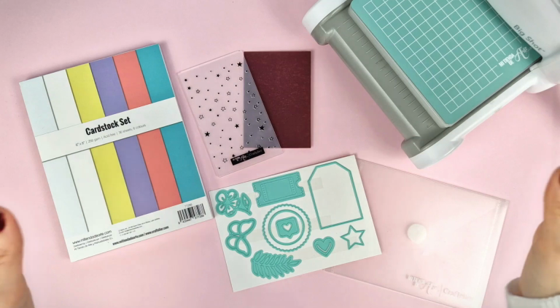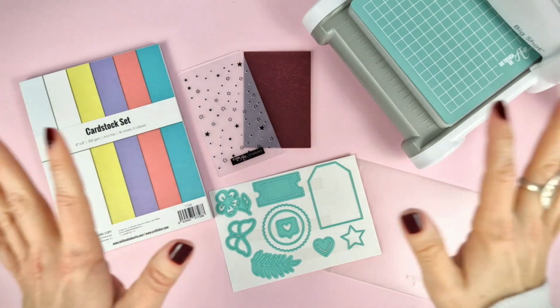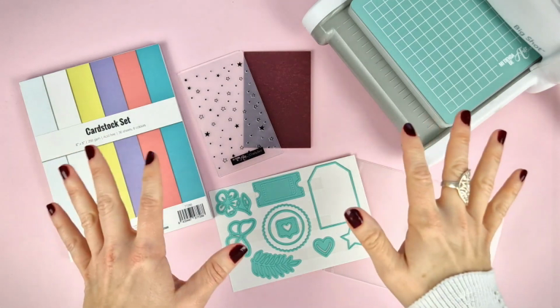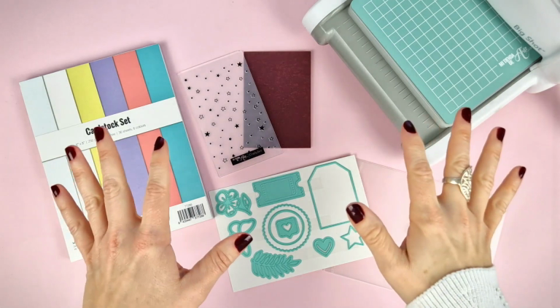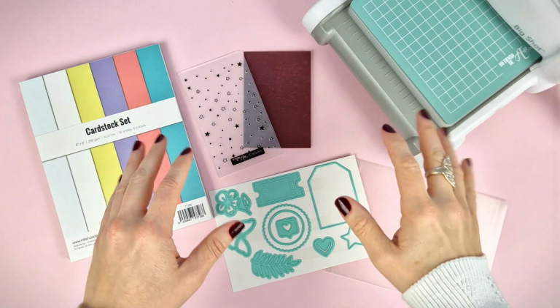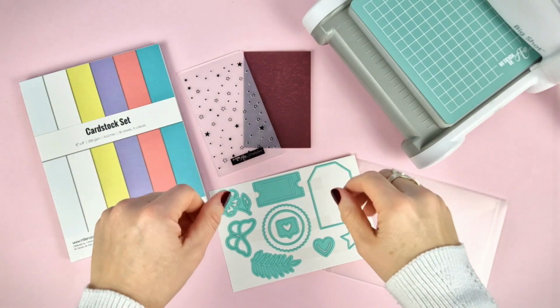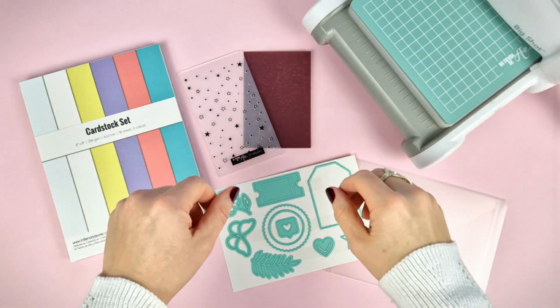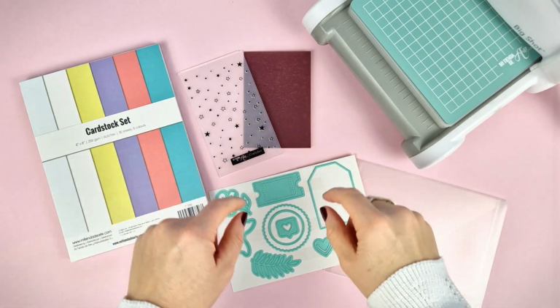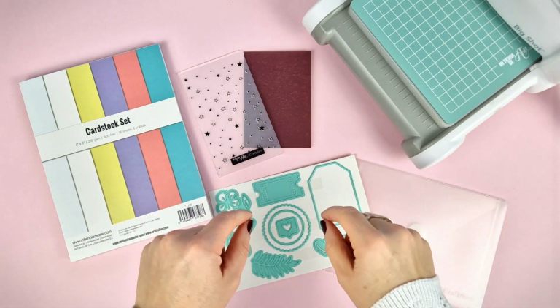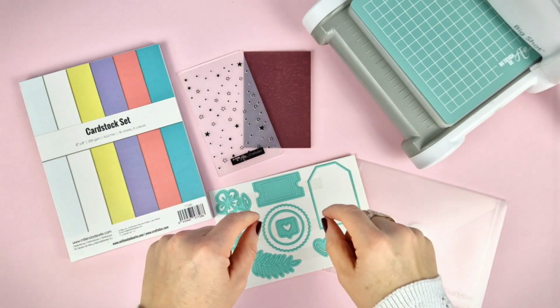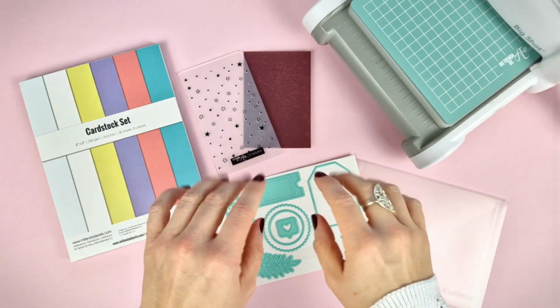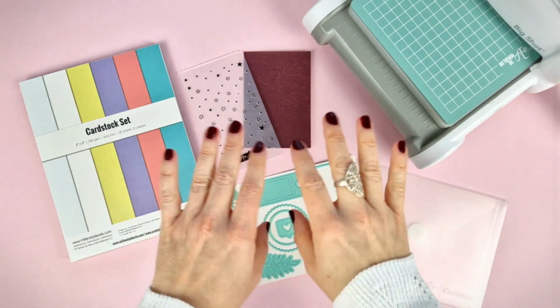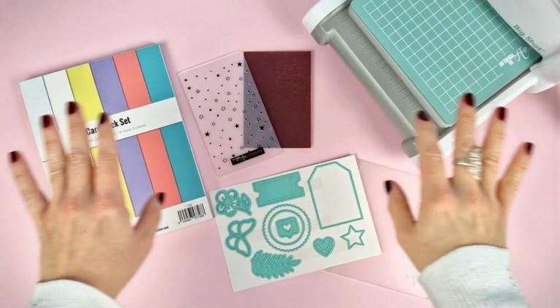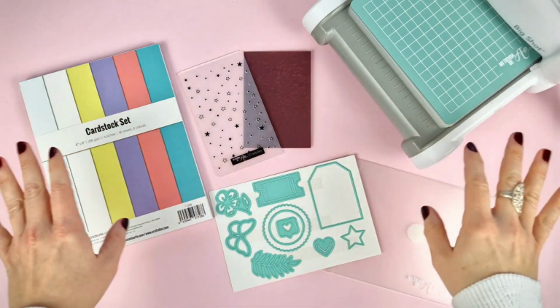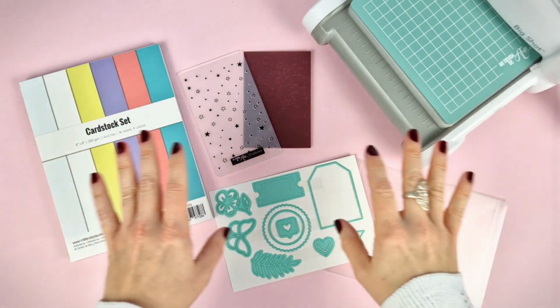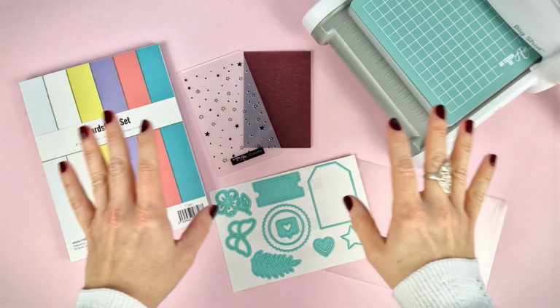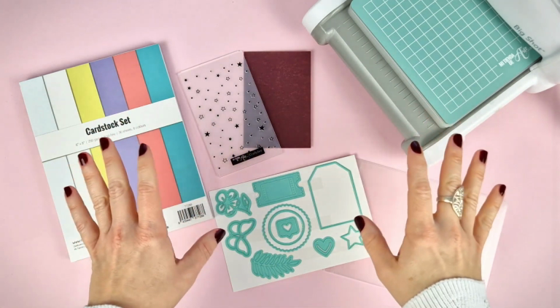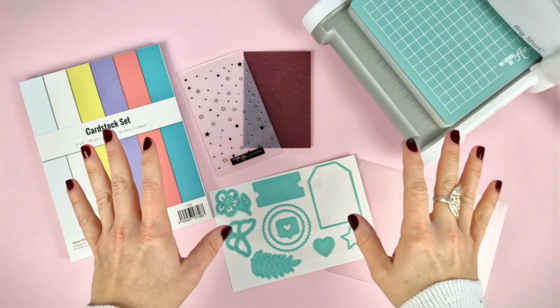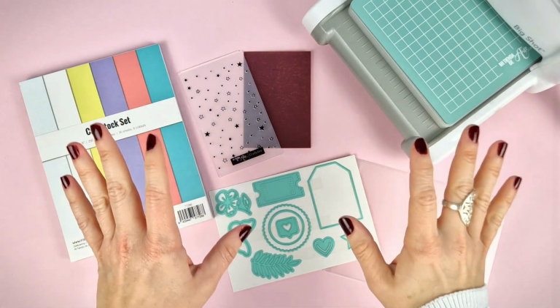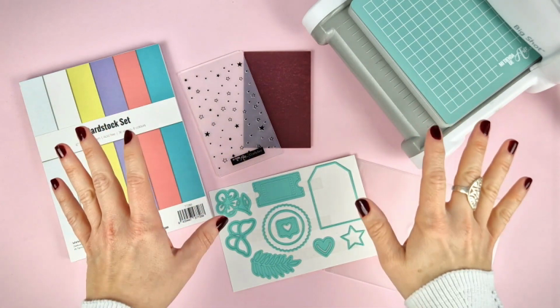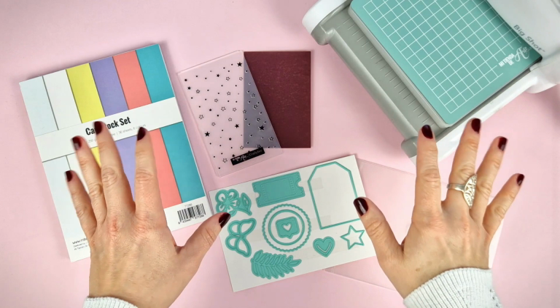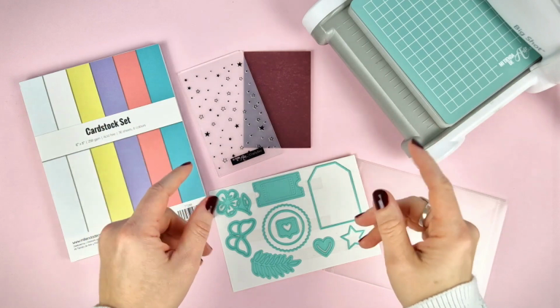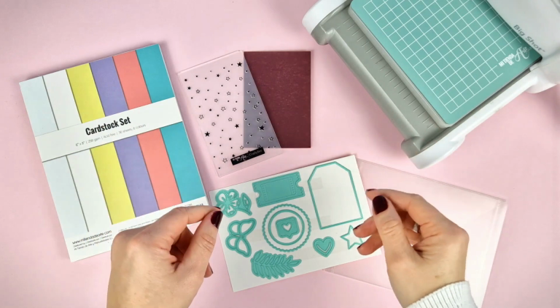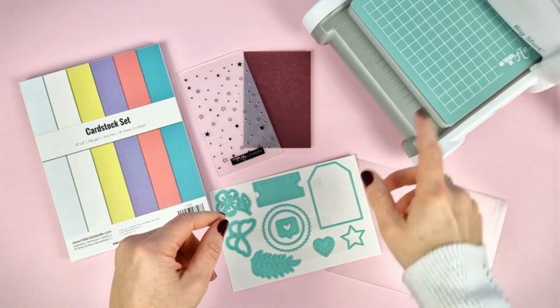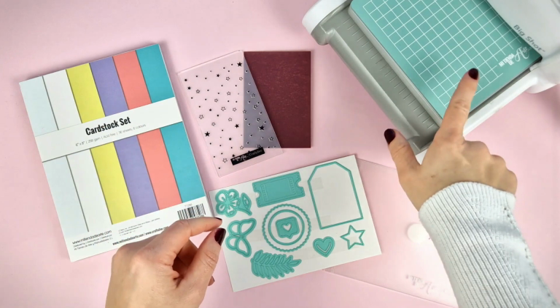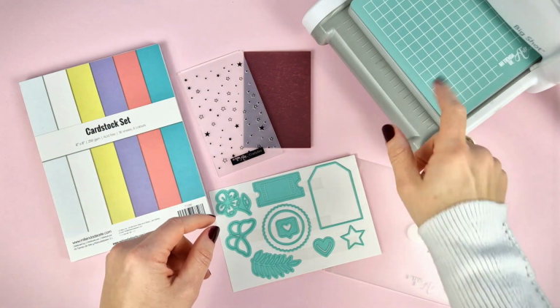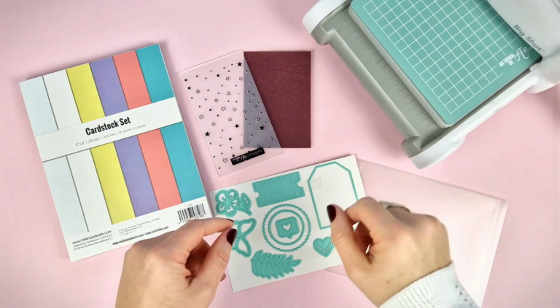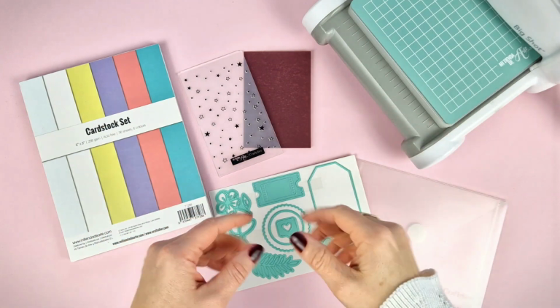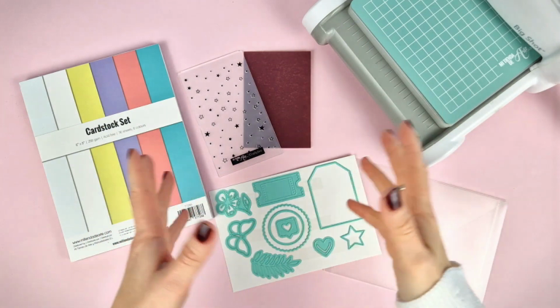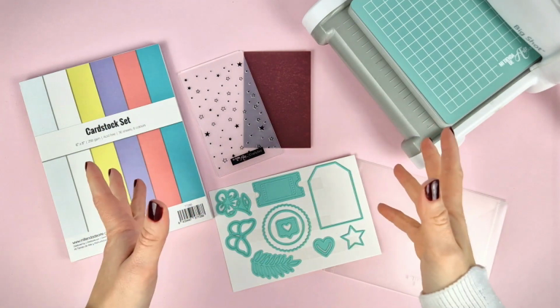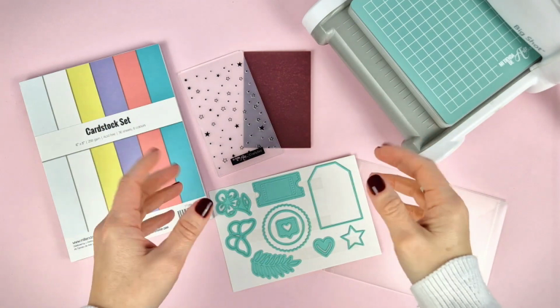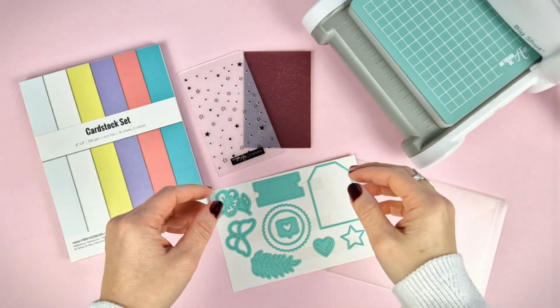Hello everybody! In today's video we wanted to show you what's in our exclusive kit for some of the die cutting machines available on our website.